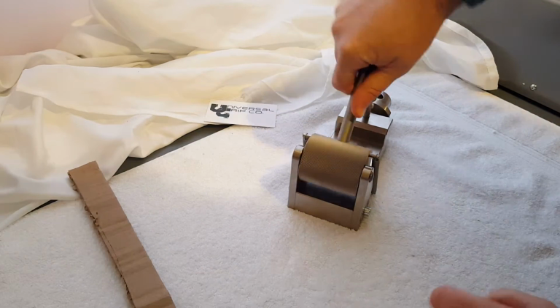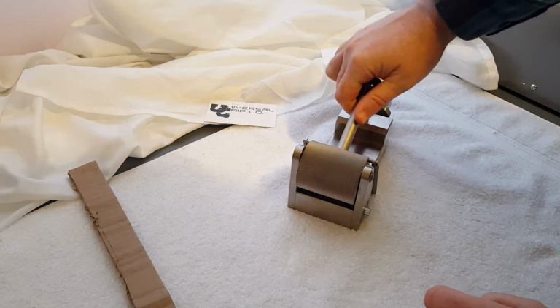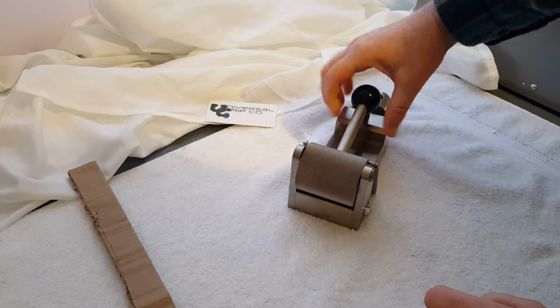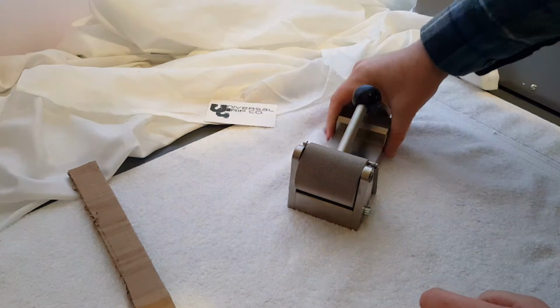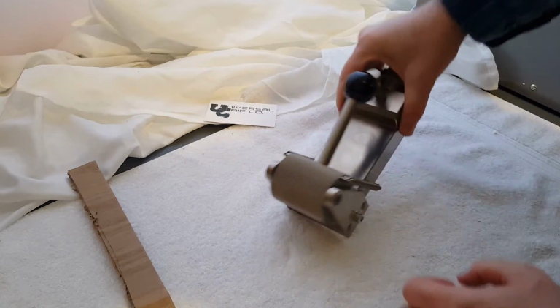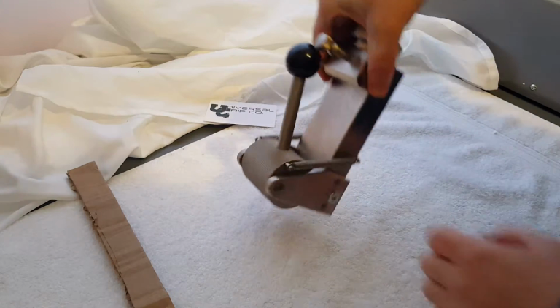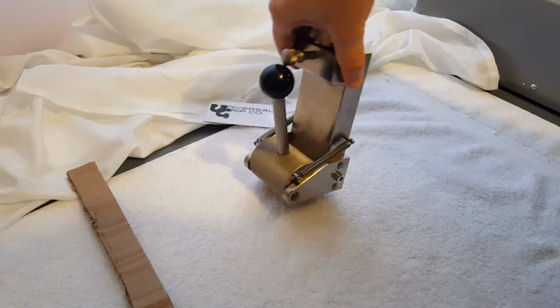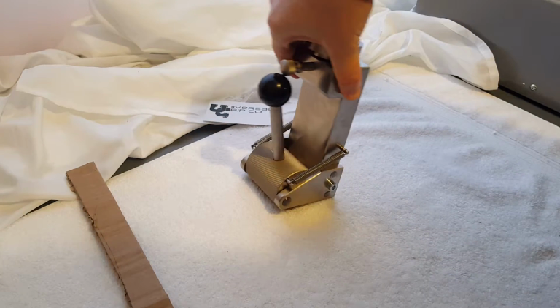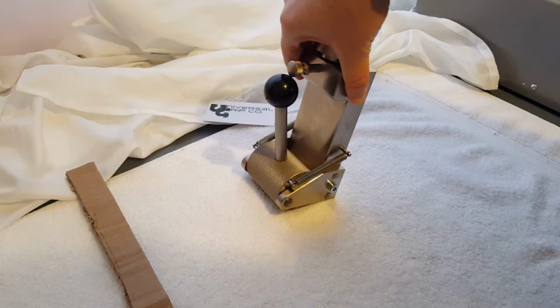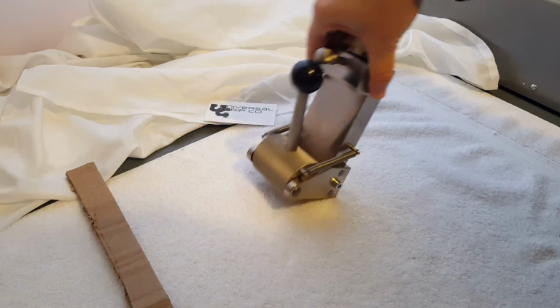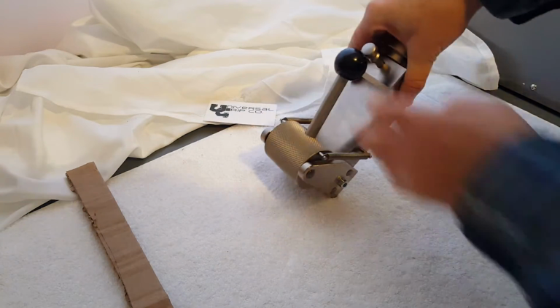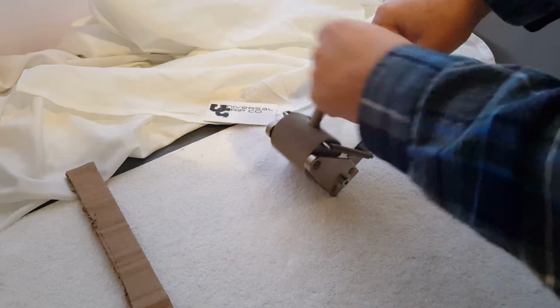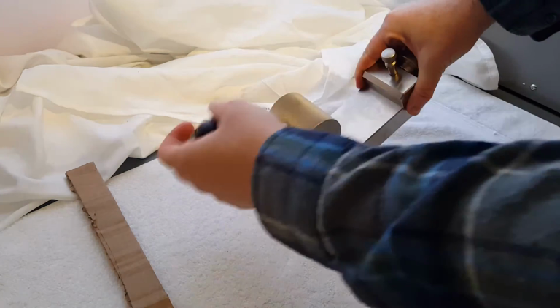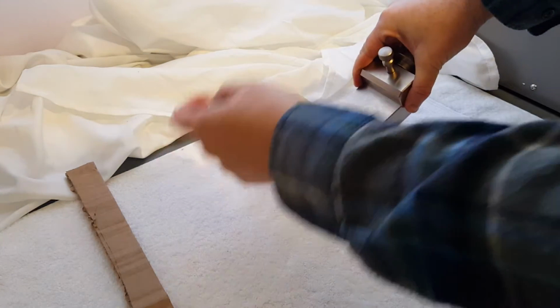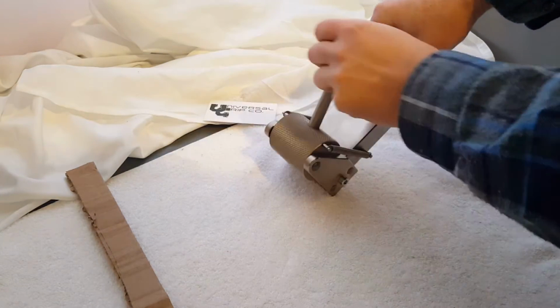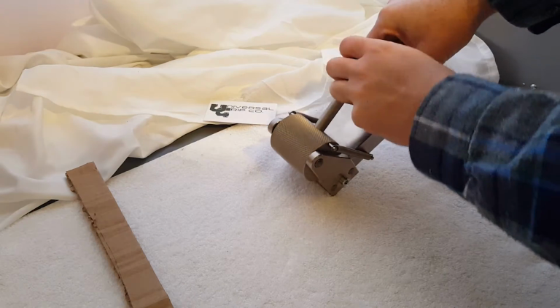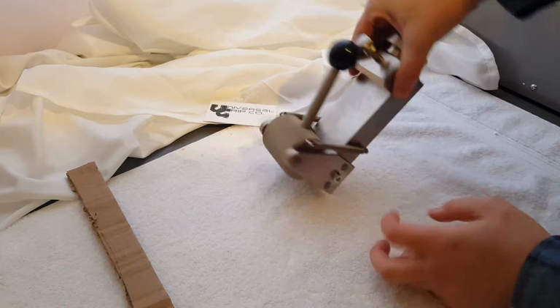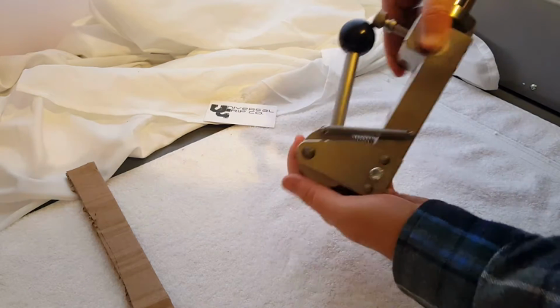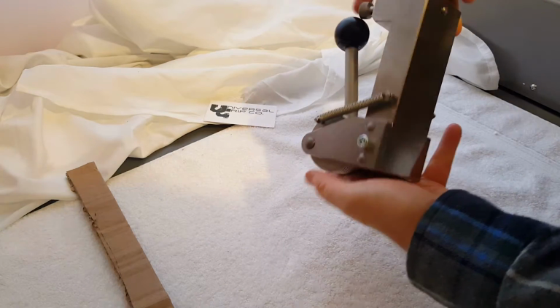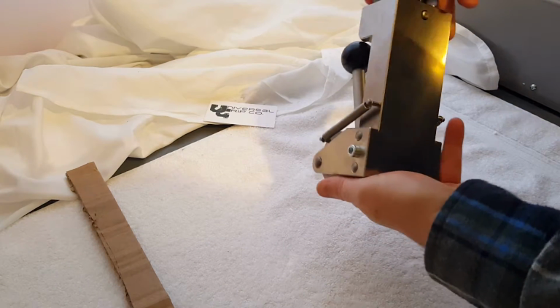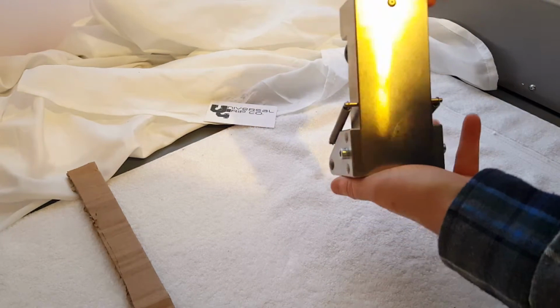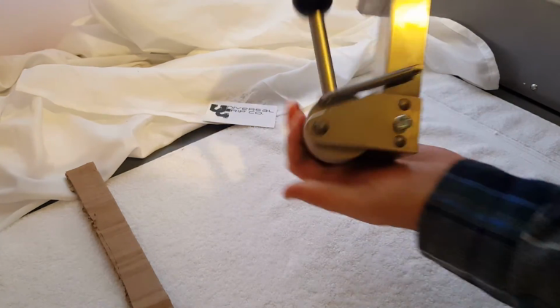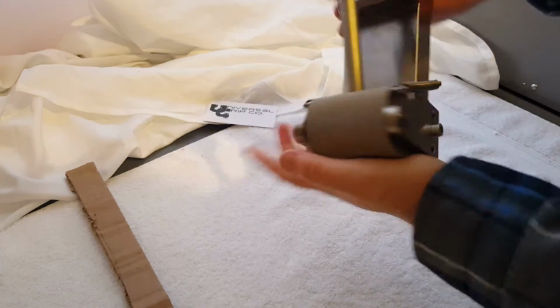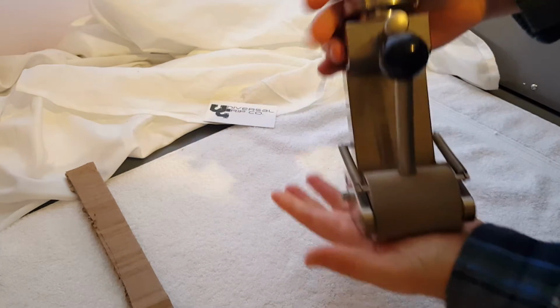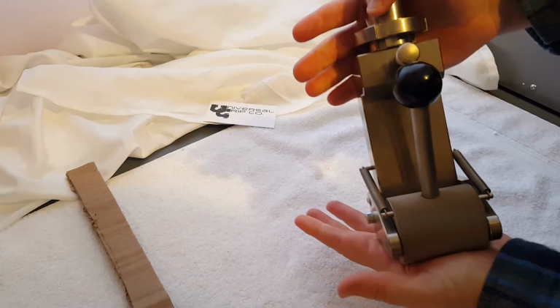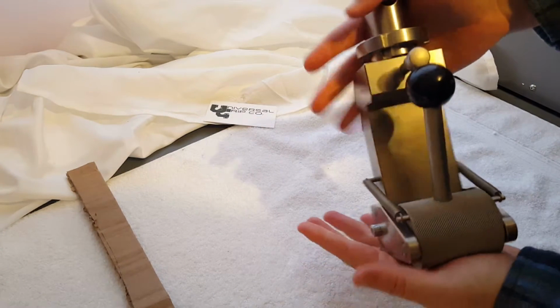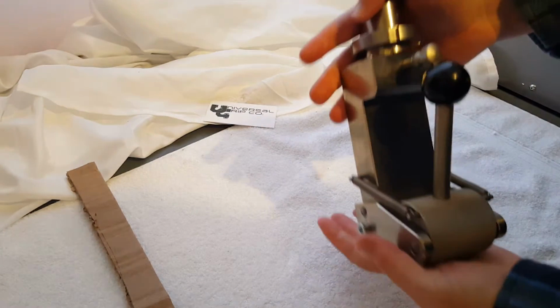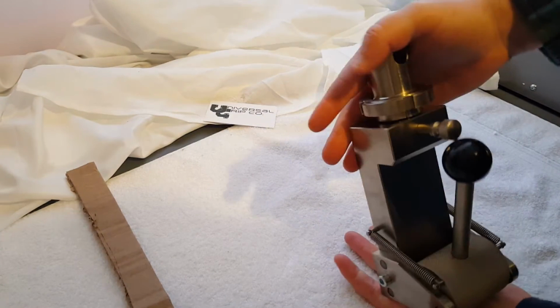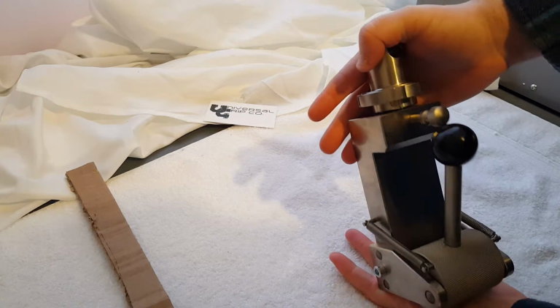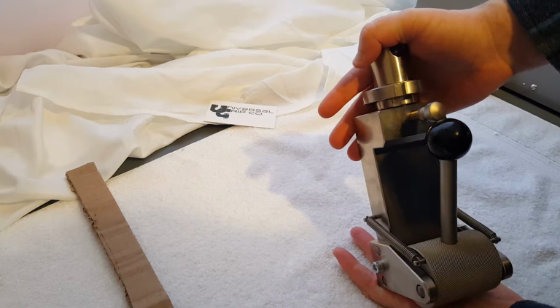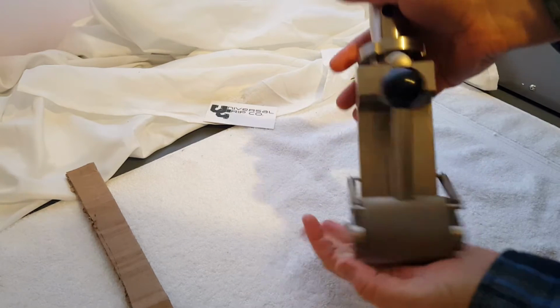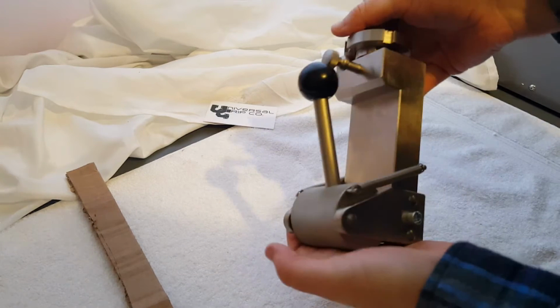This is a great all-around grip. It's easy to use — it's a quick mechanism to insert samples, which is why a lot of people like it. This one is rated to 10kN again, a little over 2,000 pounds.